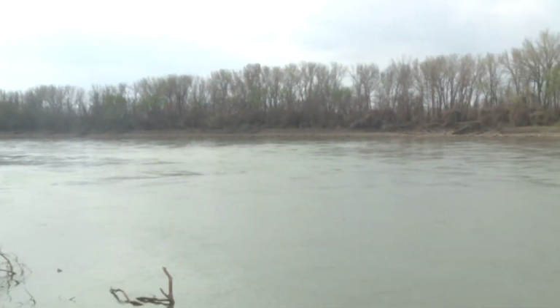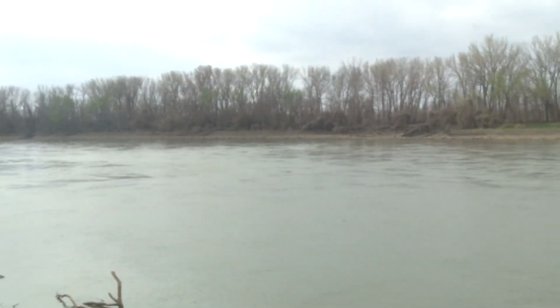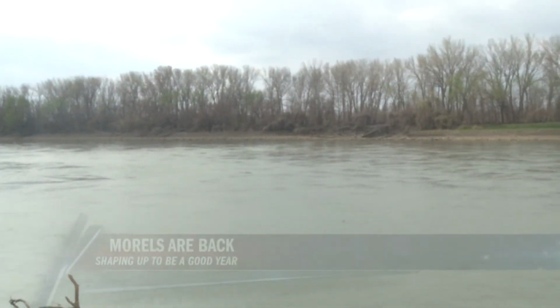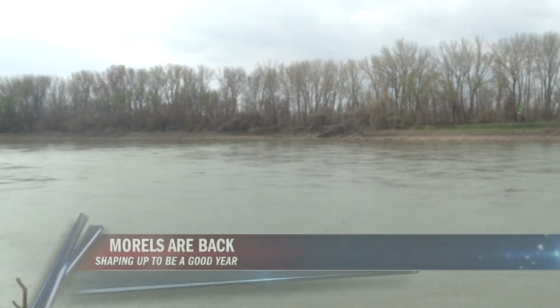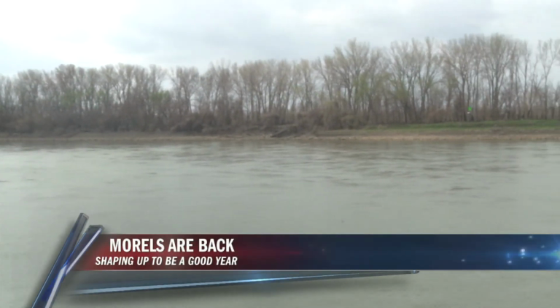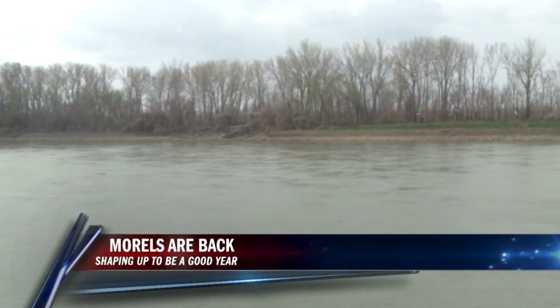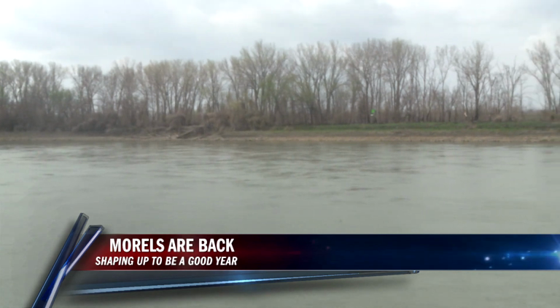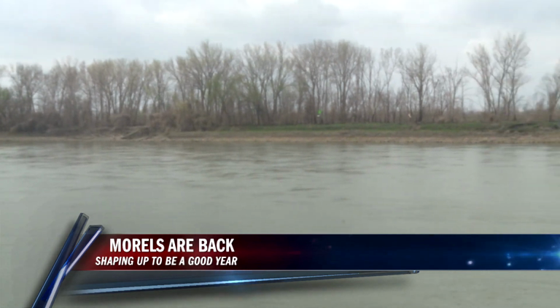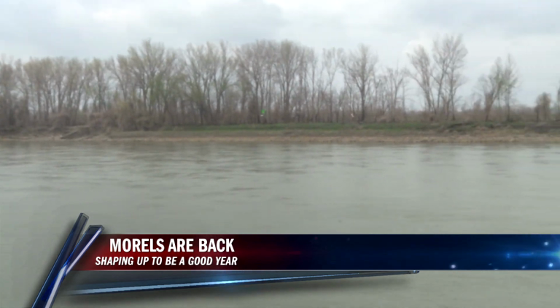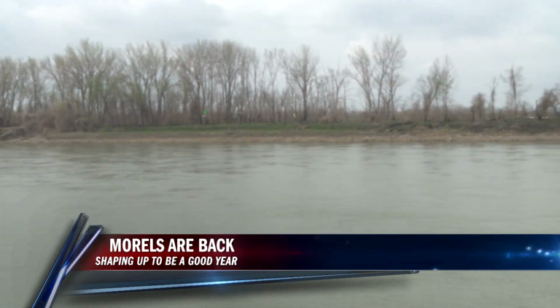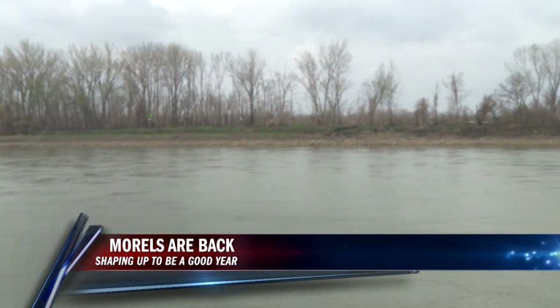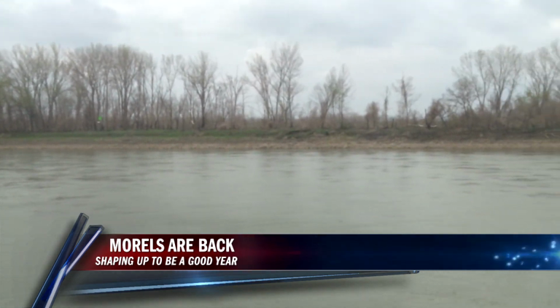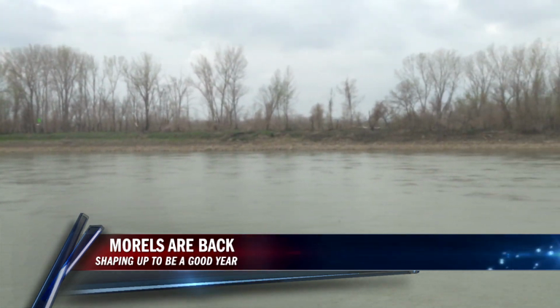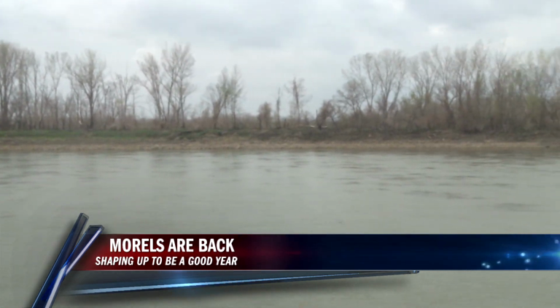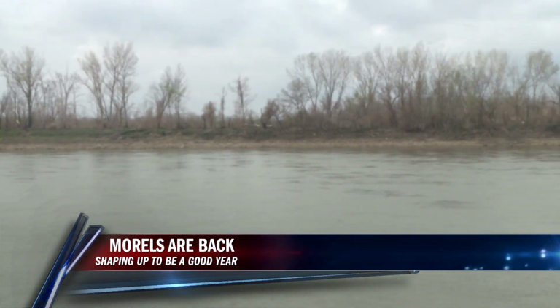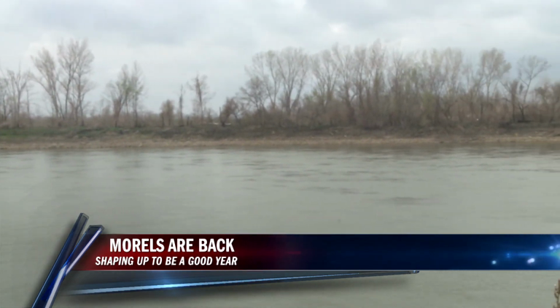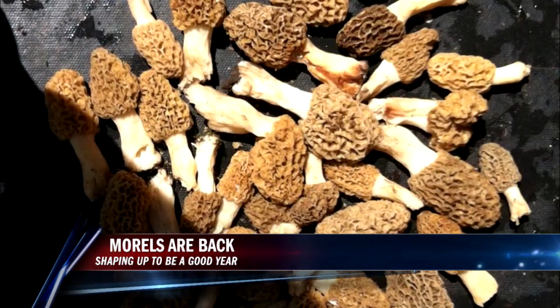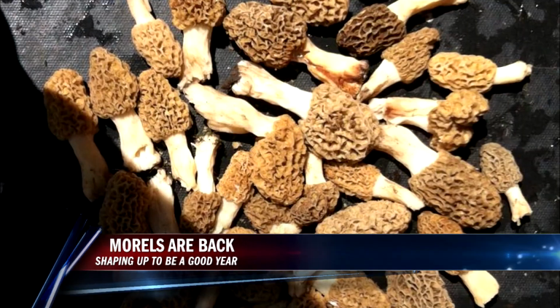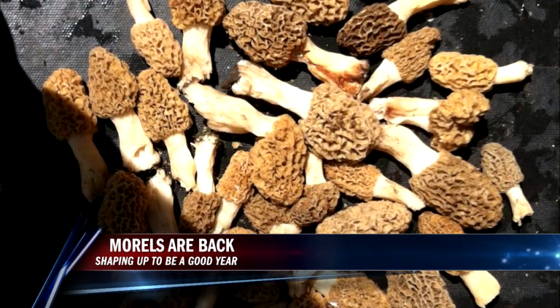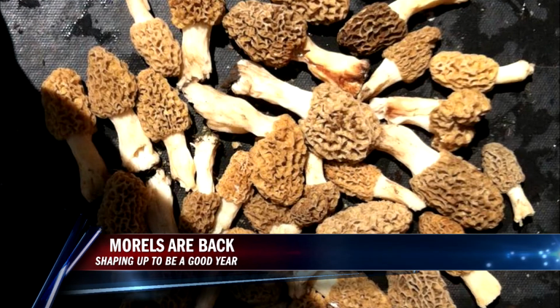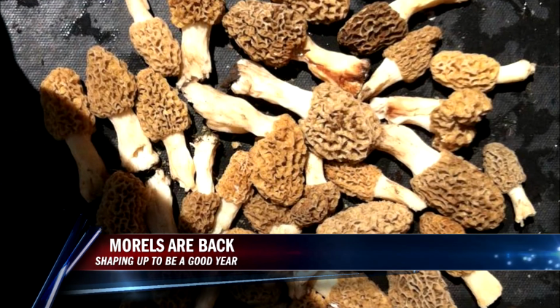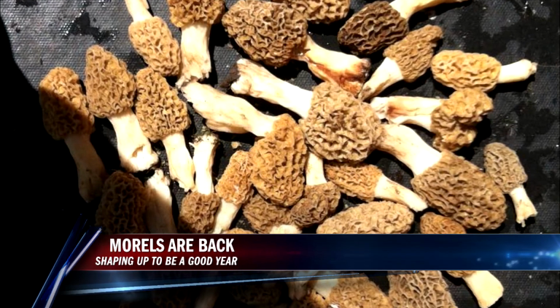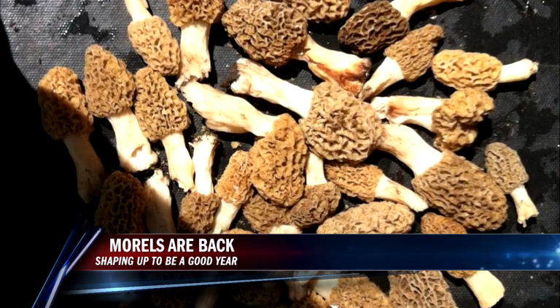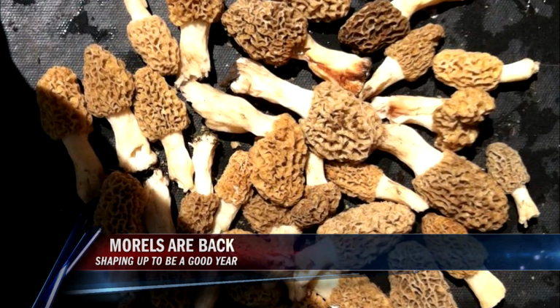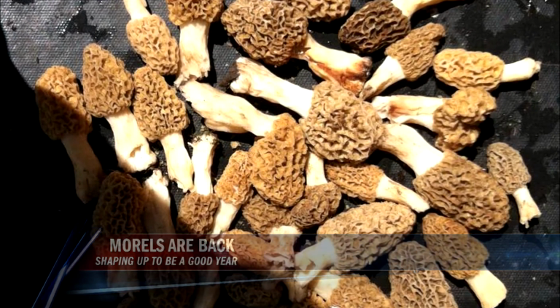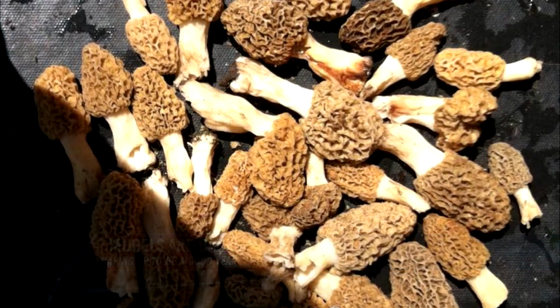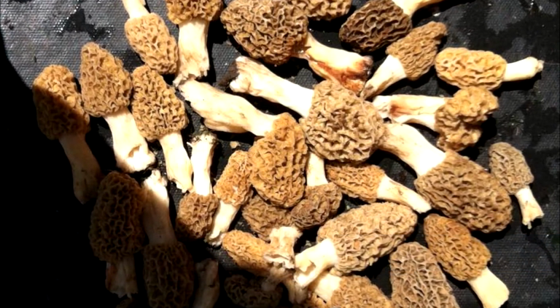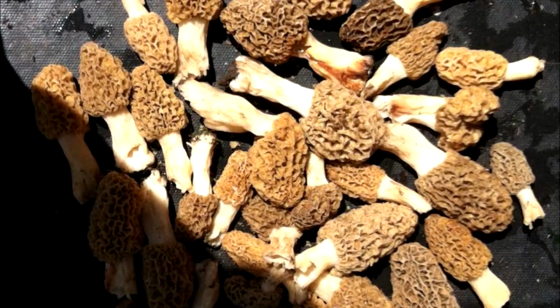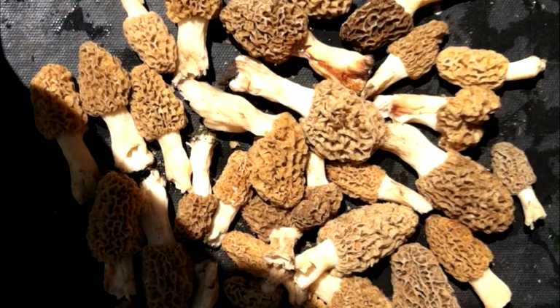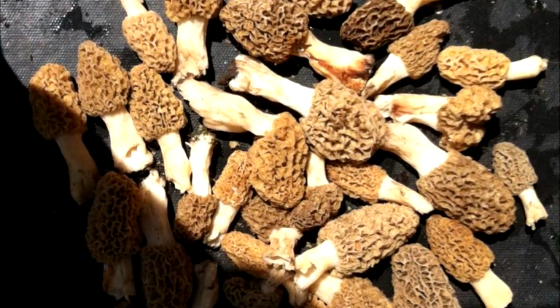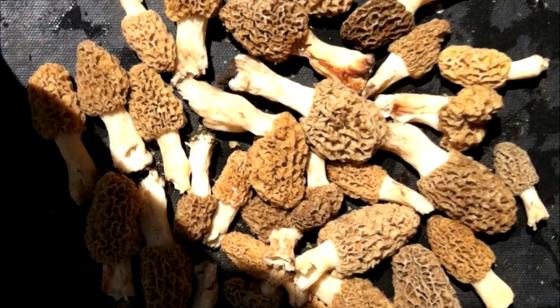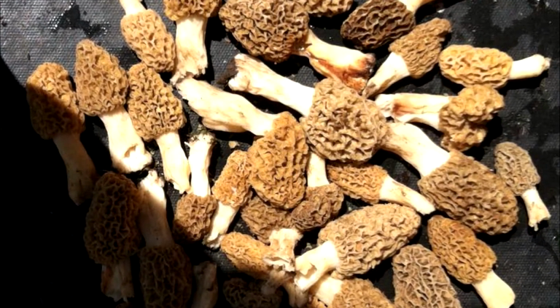Morel mushrooms are a huge topic of conversation around here this time of year. With a window of usually just one month, morels are a mushroom you want to get, and fast. But if you're new to morel hunting, where are they found, and why?